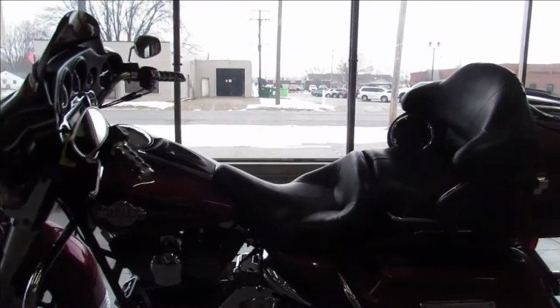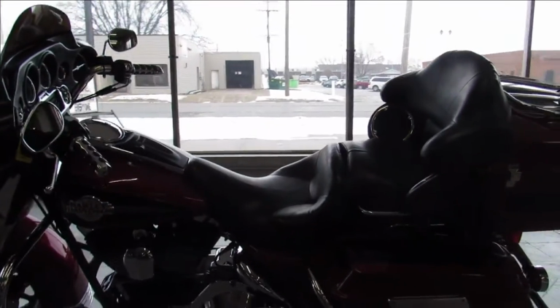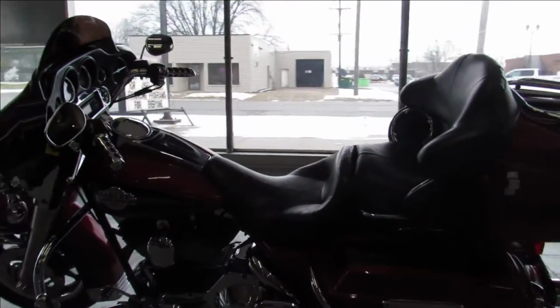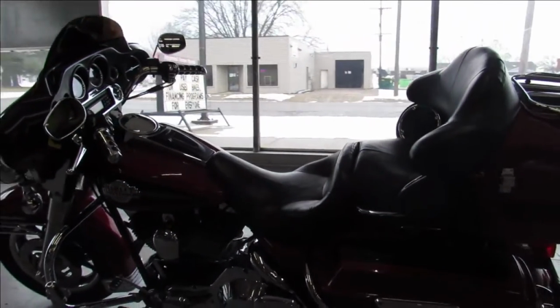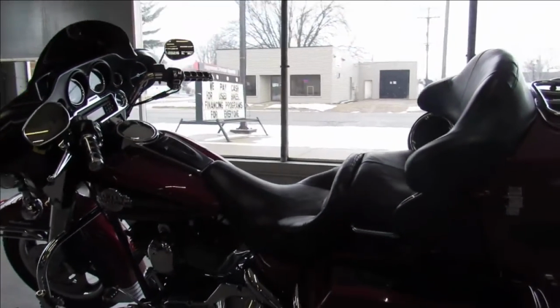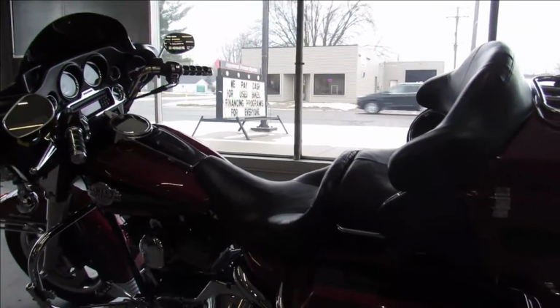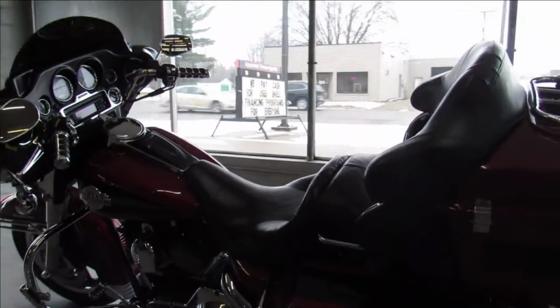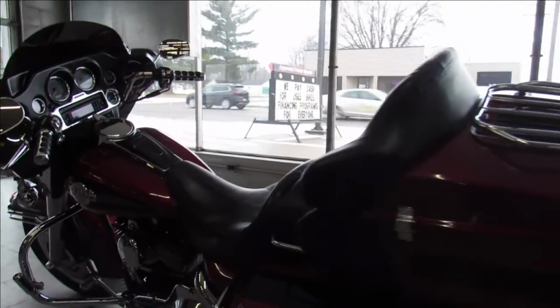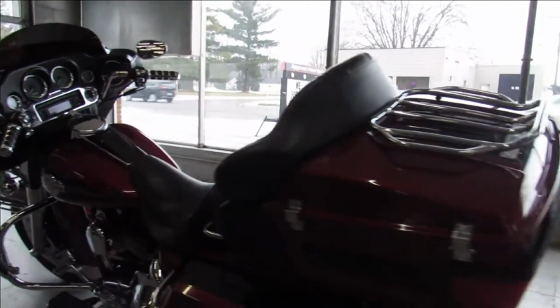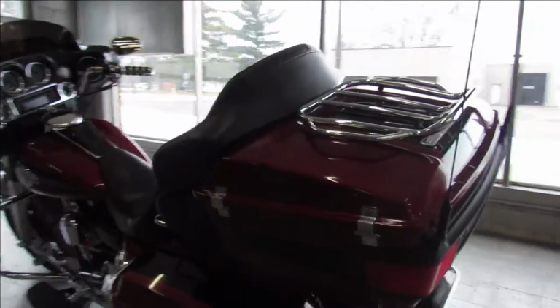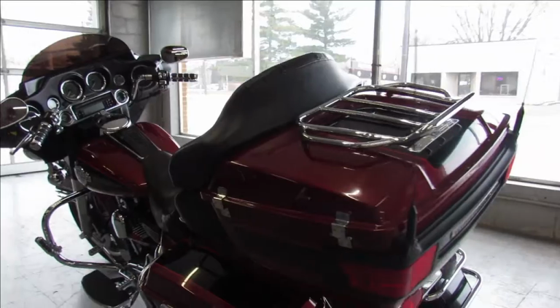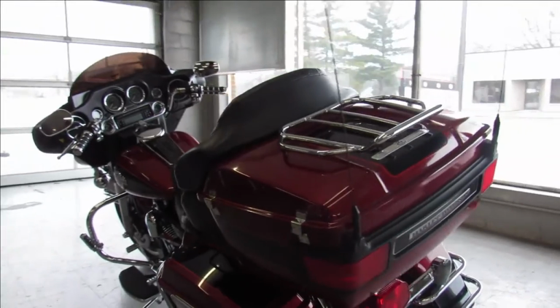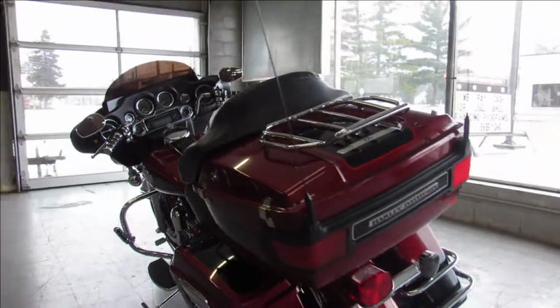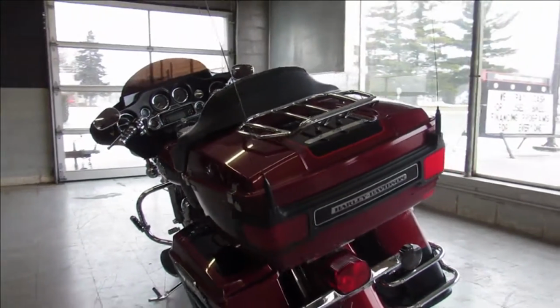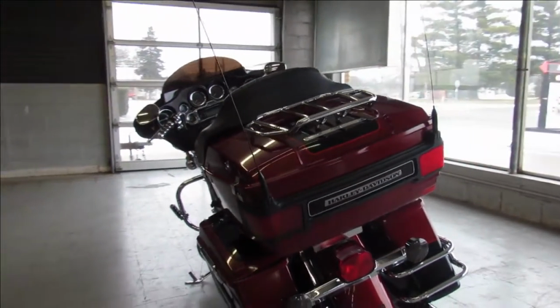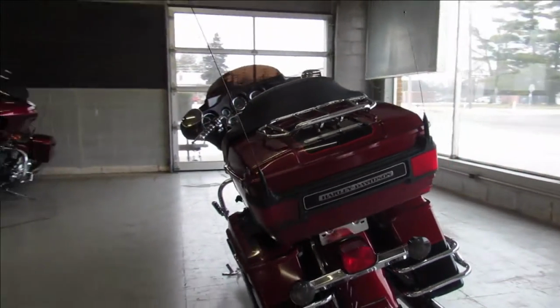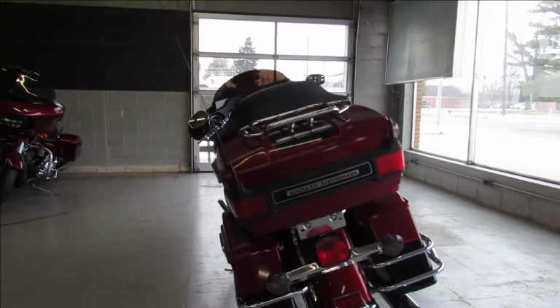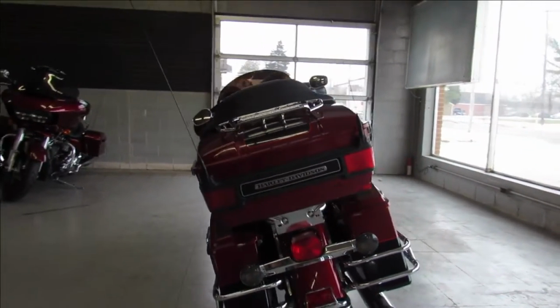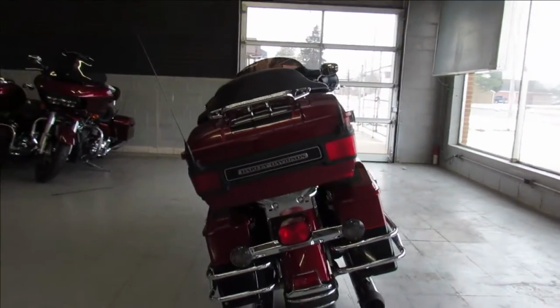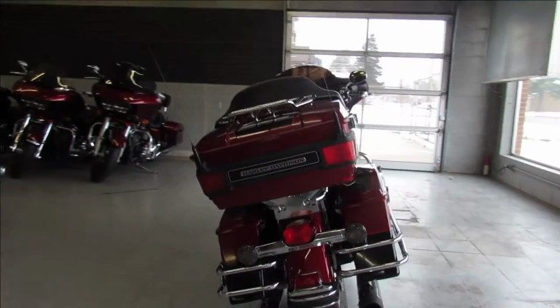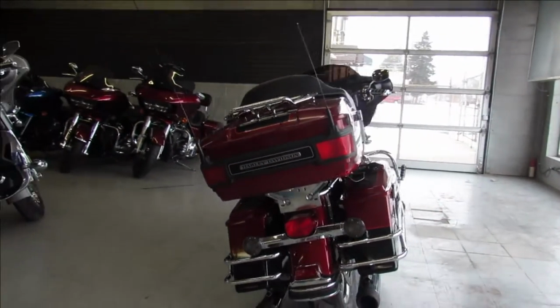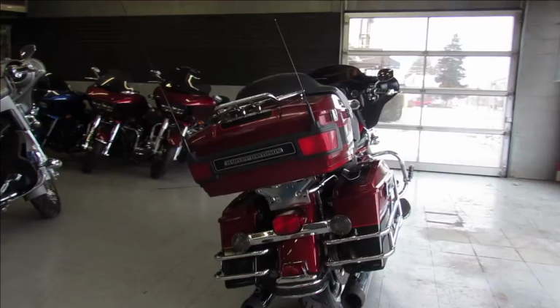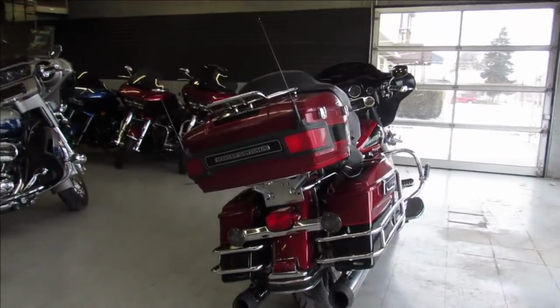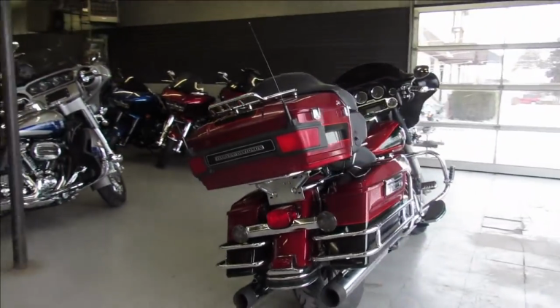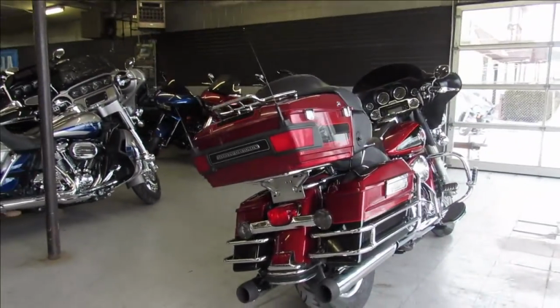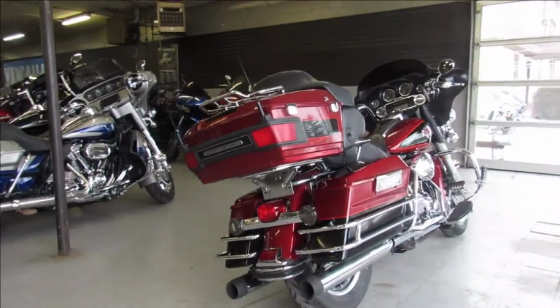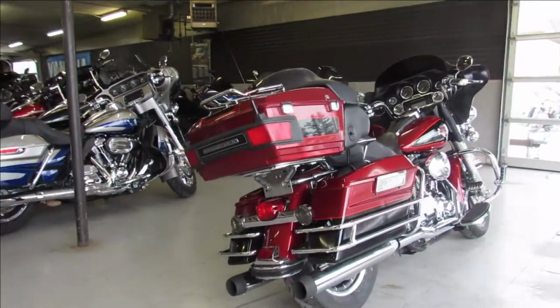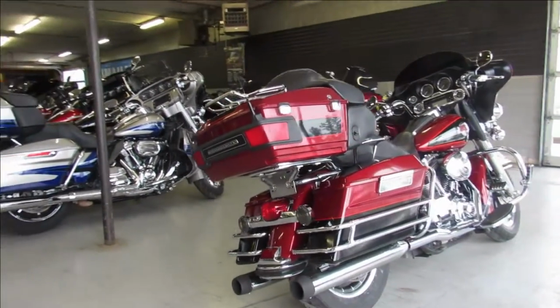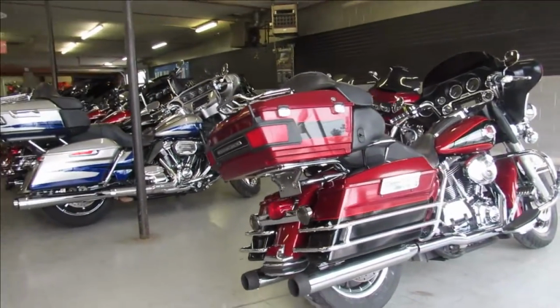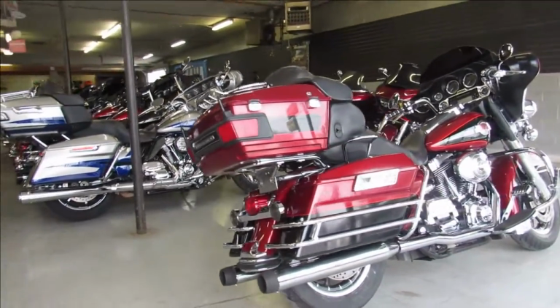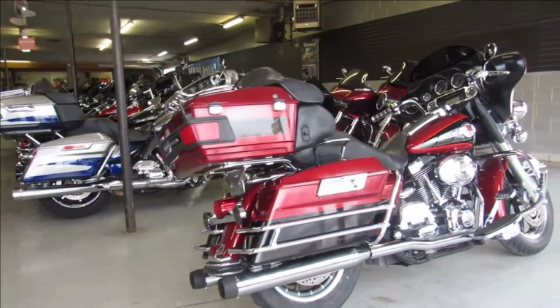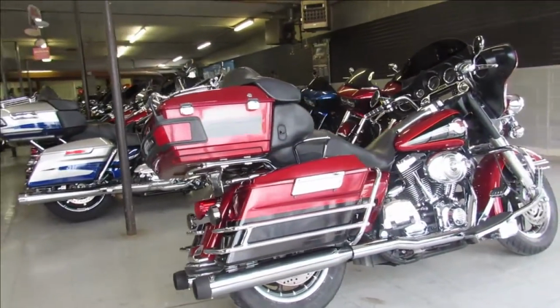That's an '06 Harley Ultra Classic, only $99.99 guys. Give us a call, we'll get it done. It's 810-648-9500, again that's 810-648-9500.